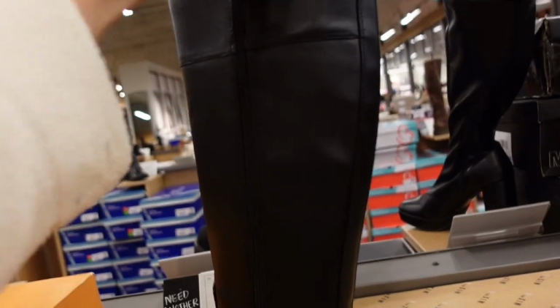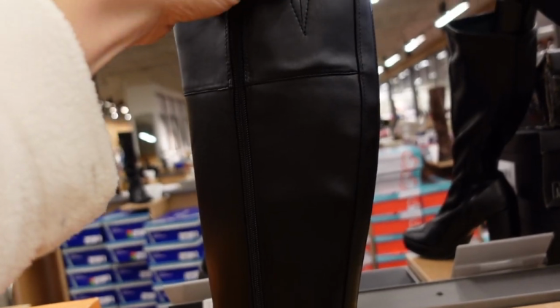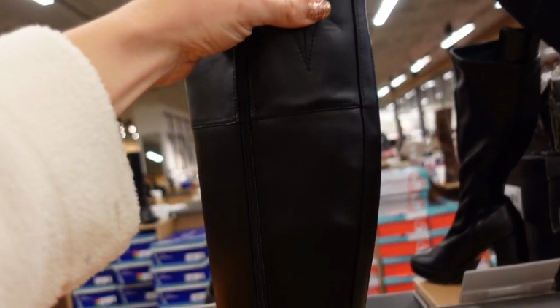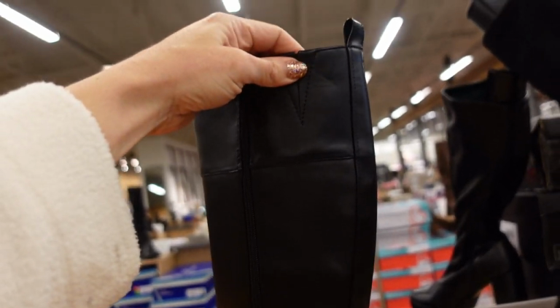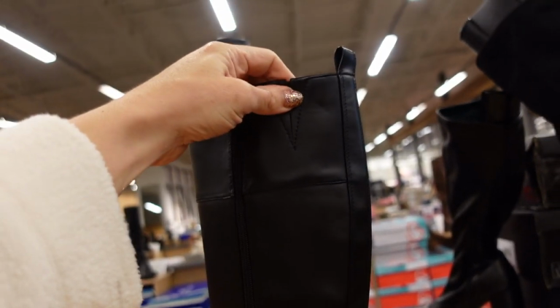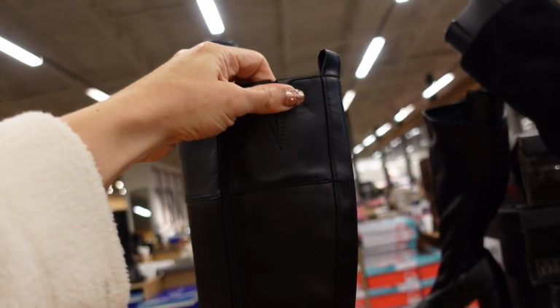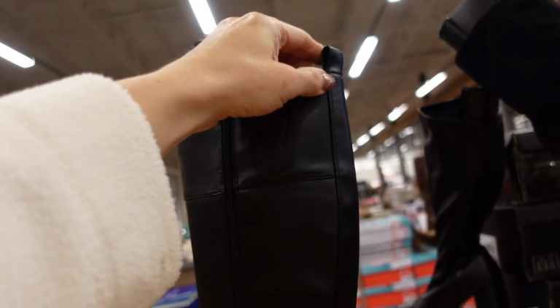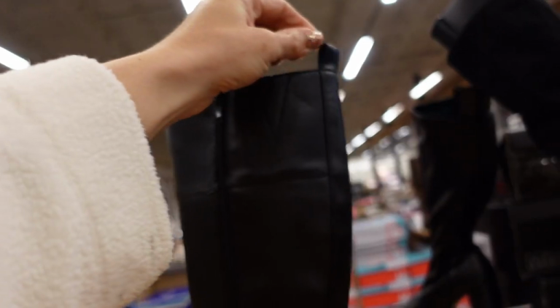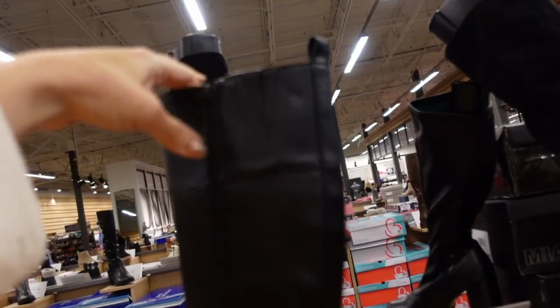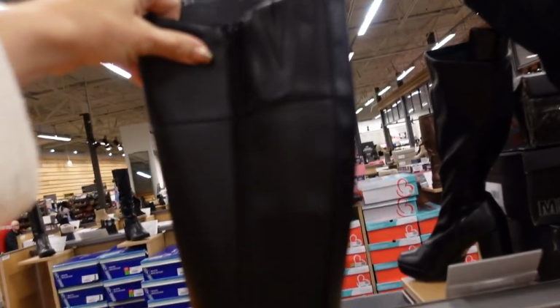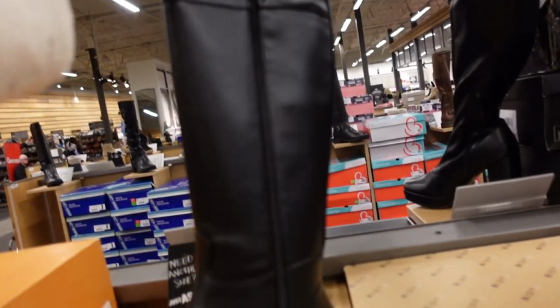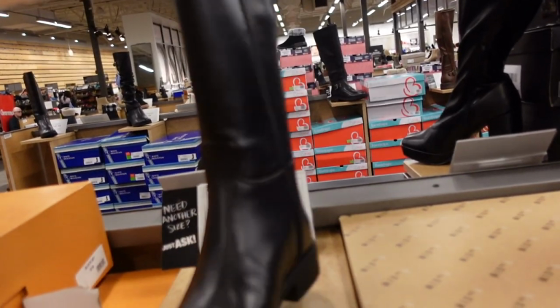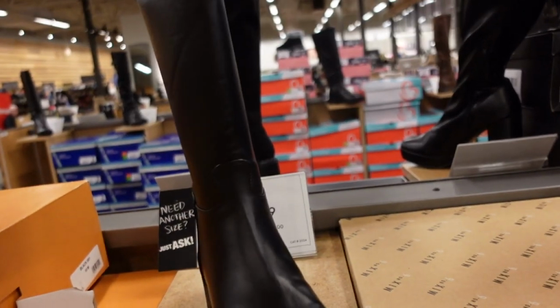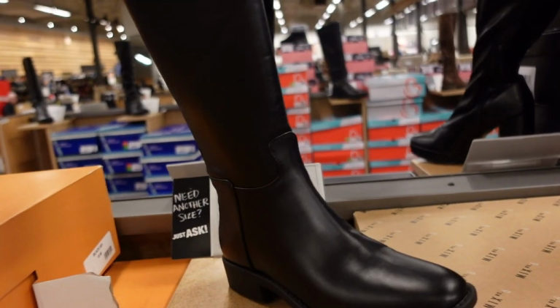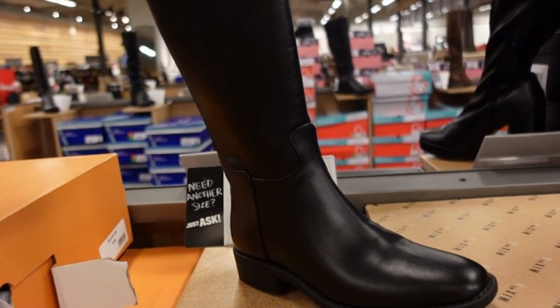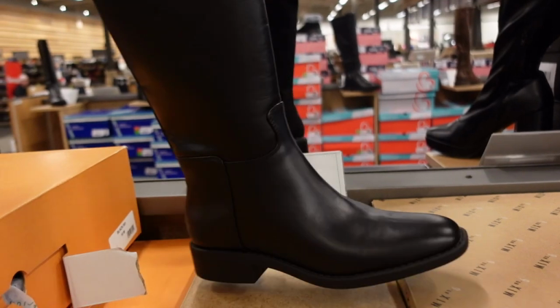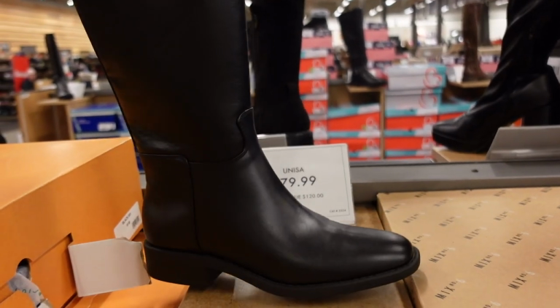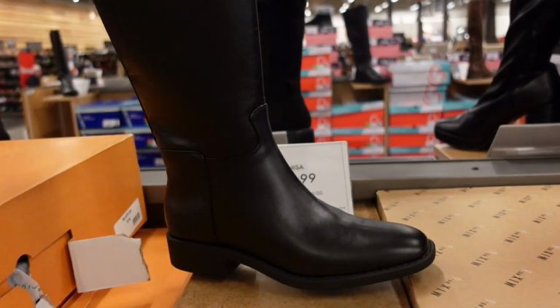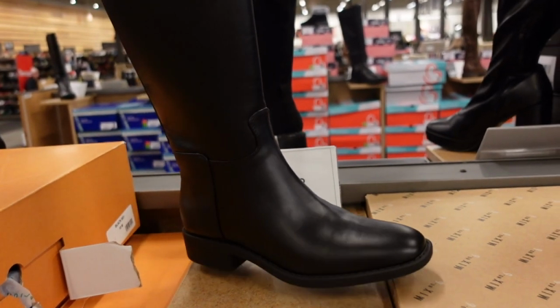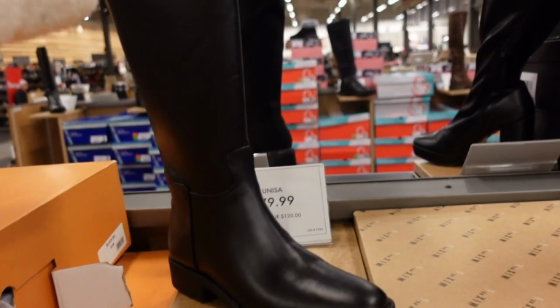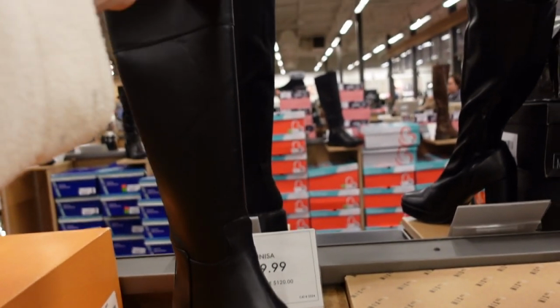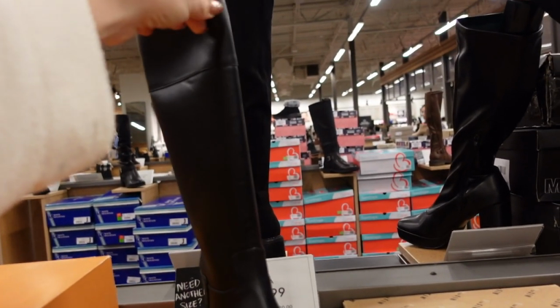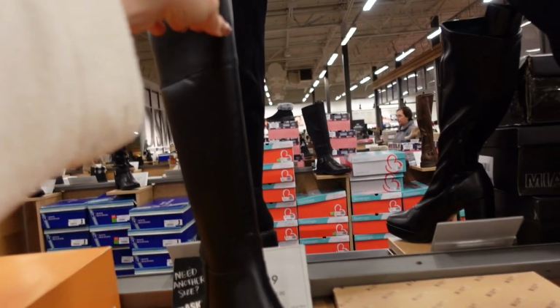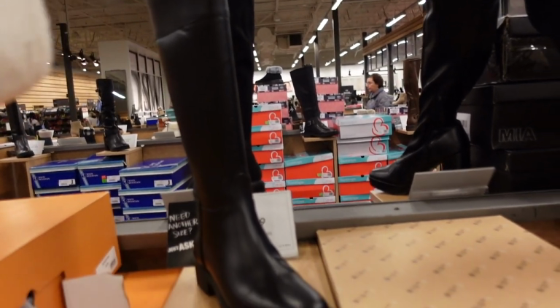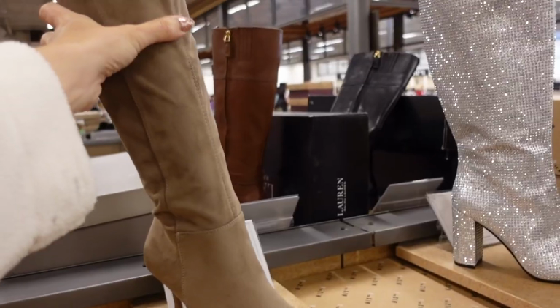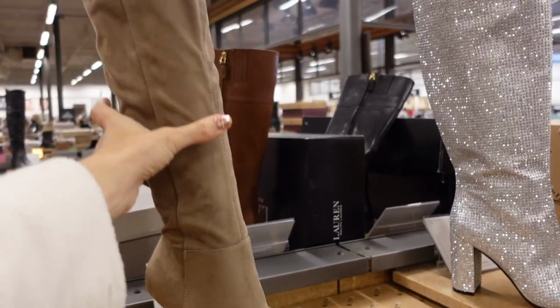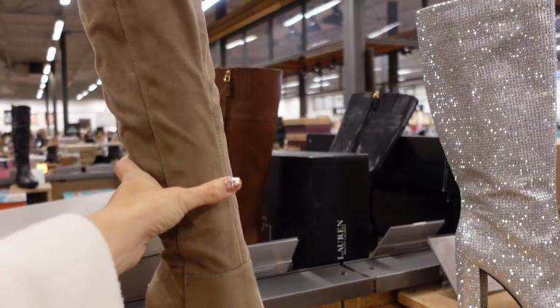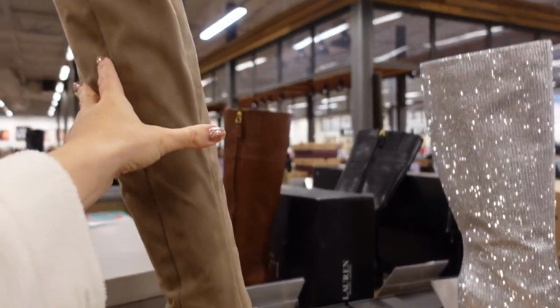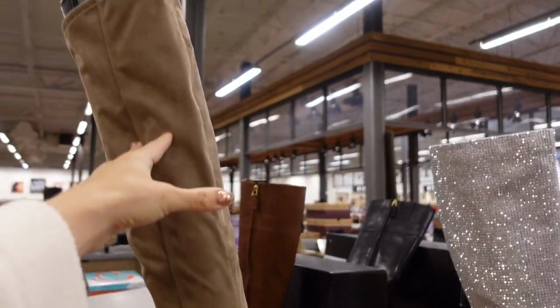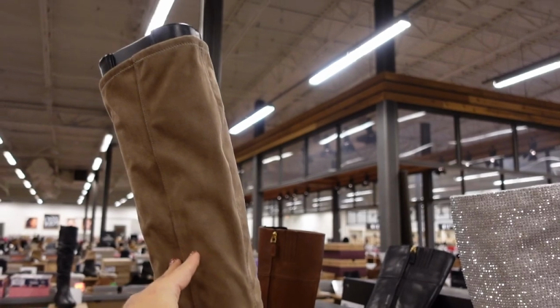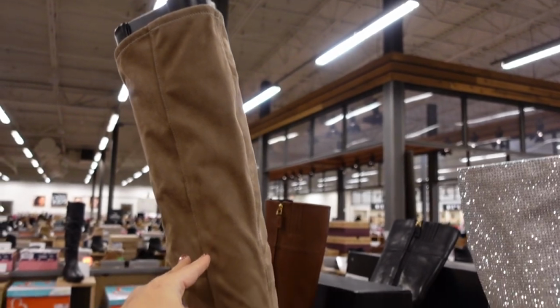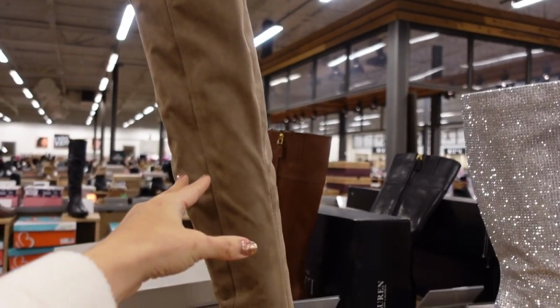New riding boot from Unessa — zipper on the inside, a little bit of elastic at the top if you have a bigger calf, pull-on tab, chunkier heel, not too high. These are $79.99.